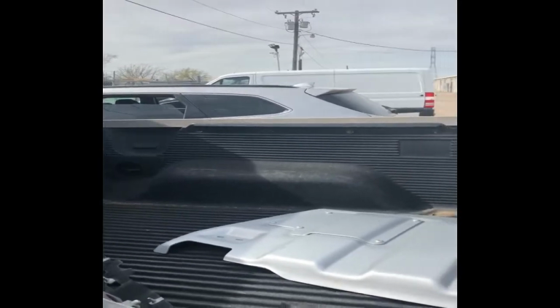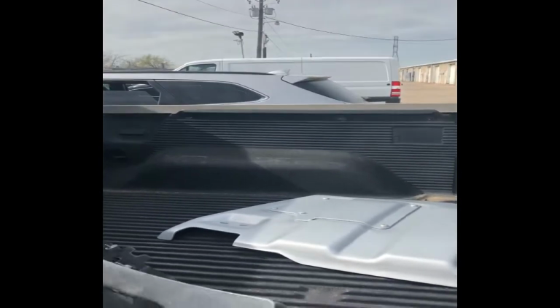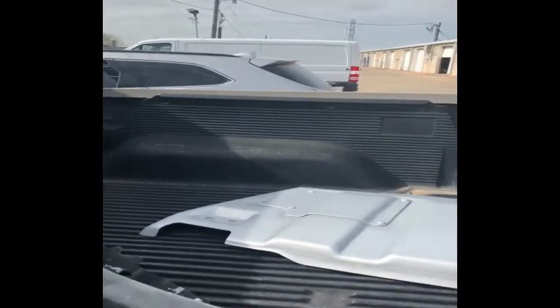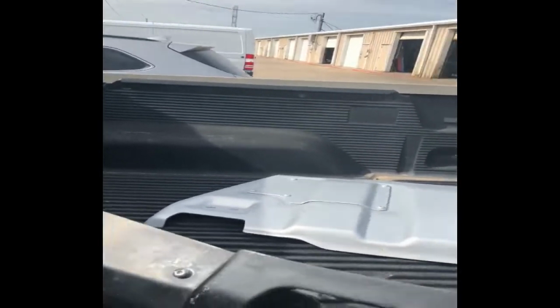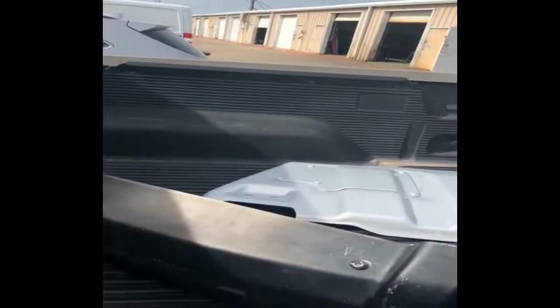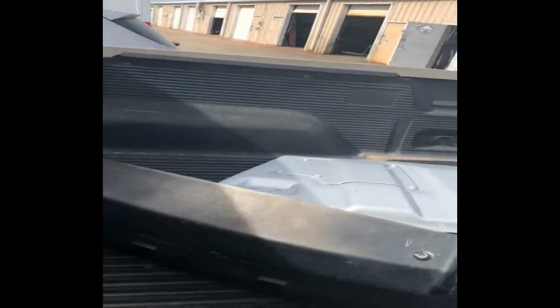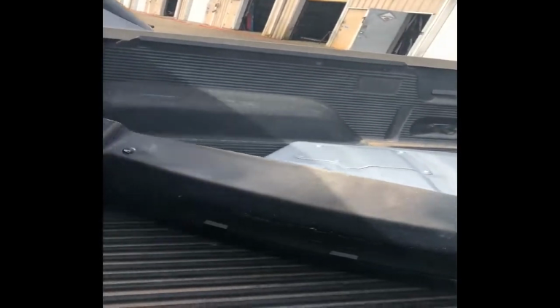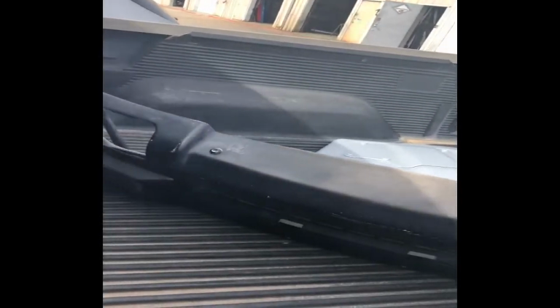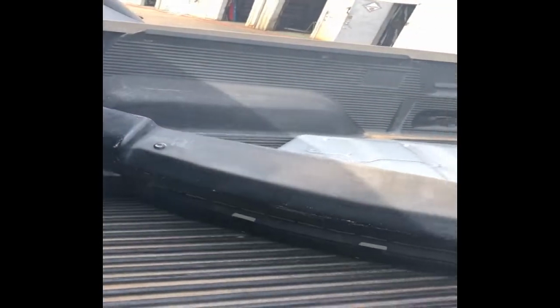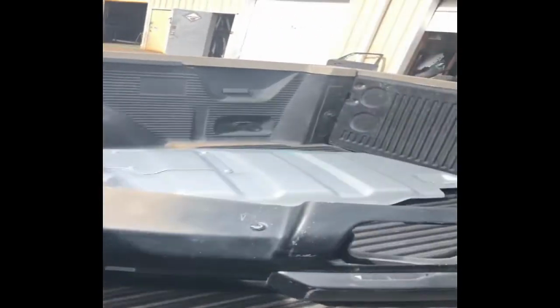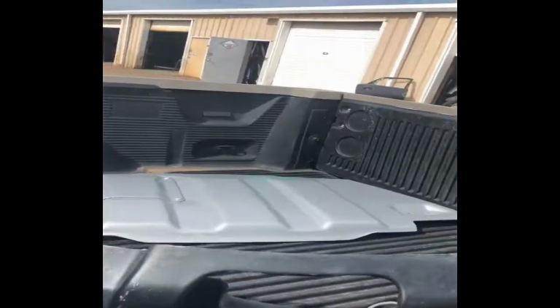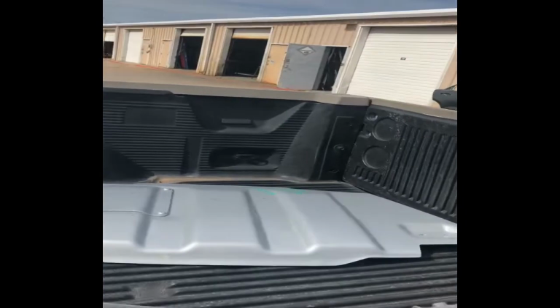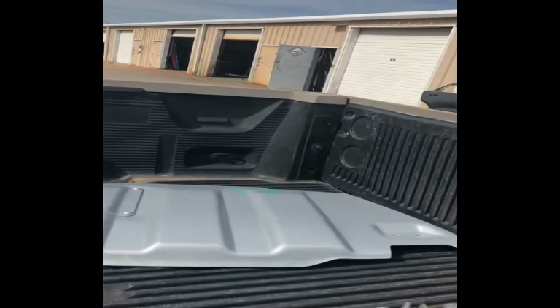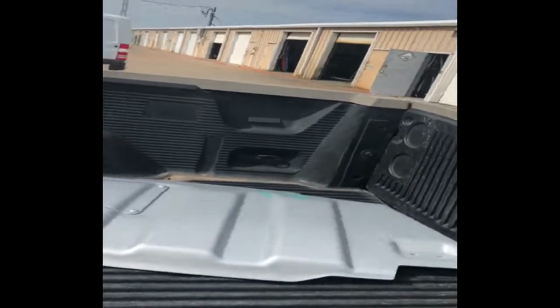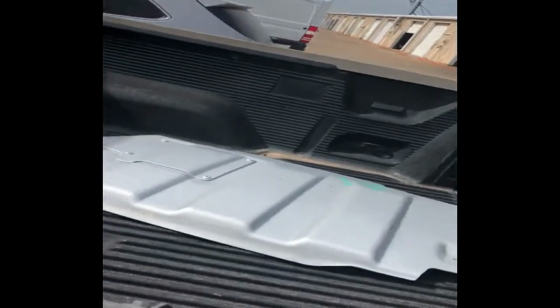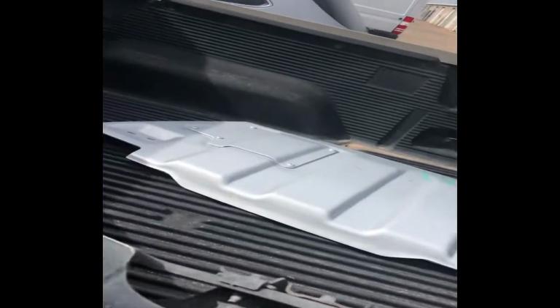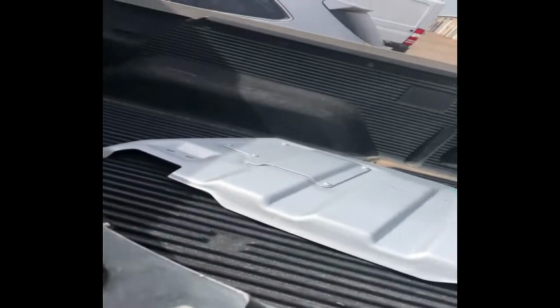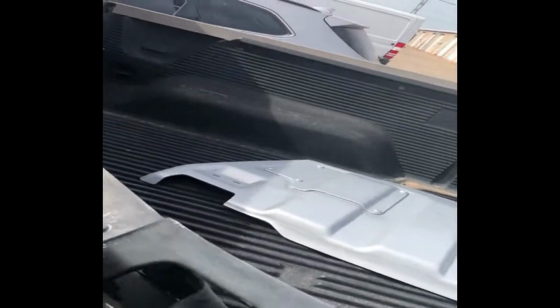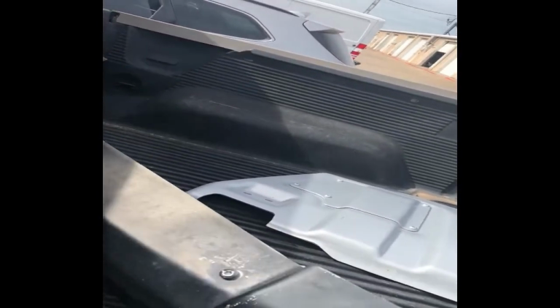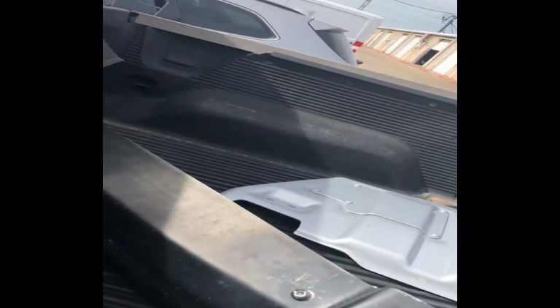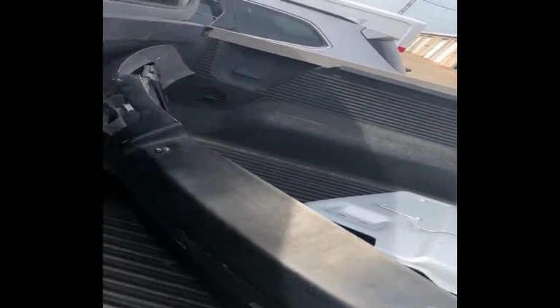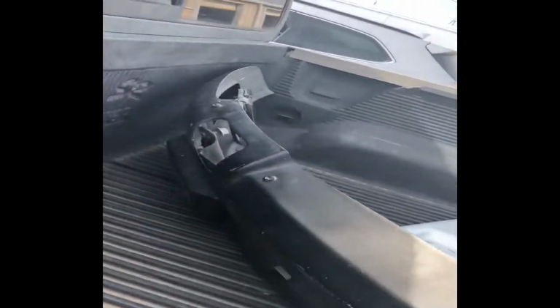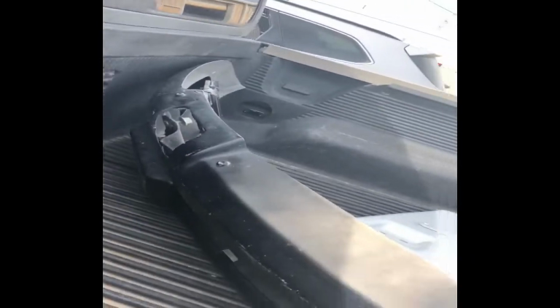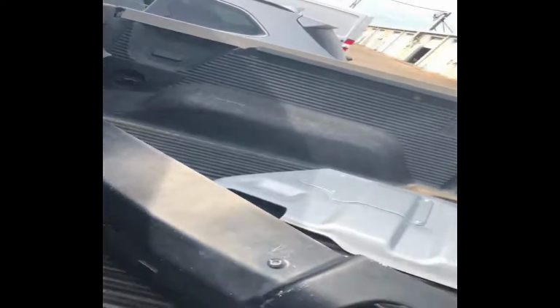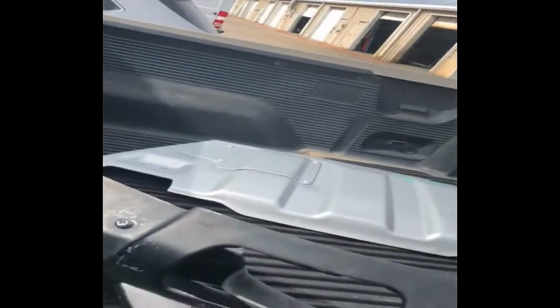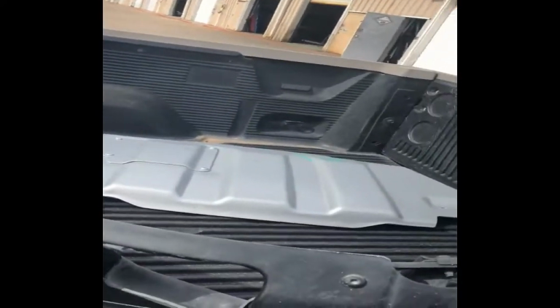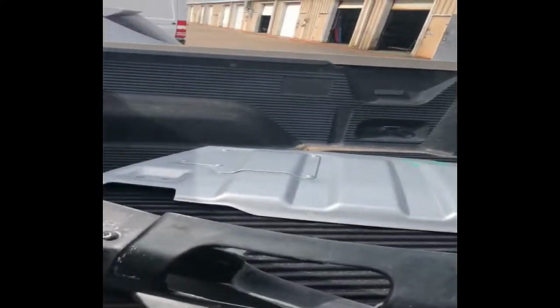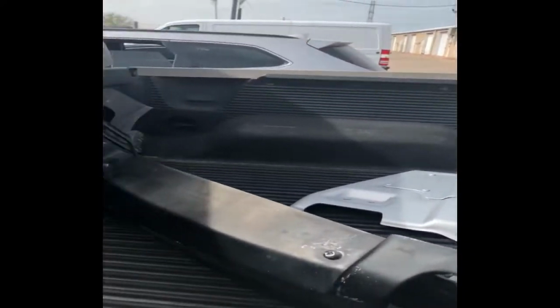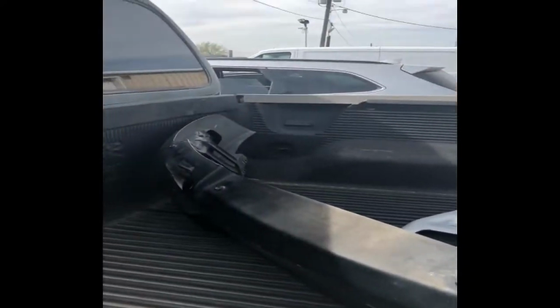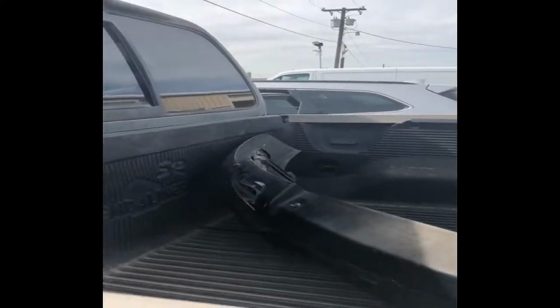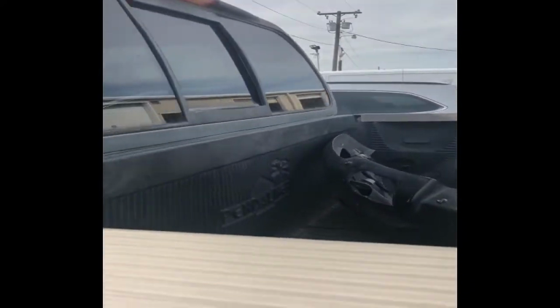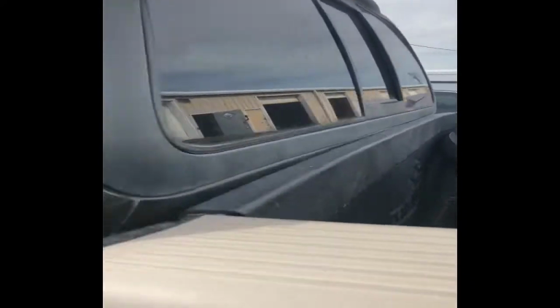We've got our bumper right in here. We've got our skid plate. So we're just going to strap these down so they don't fly around on our trip back to Midland, and we'll head back.